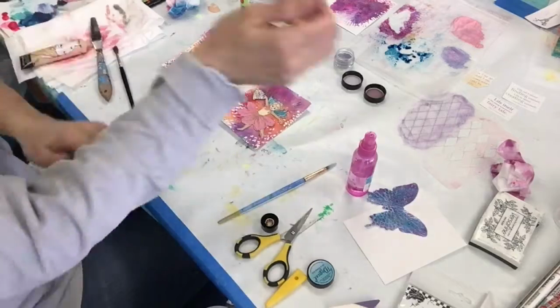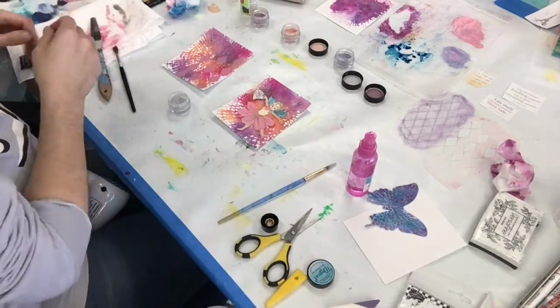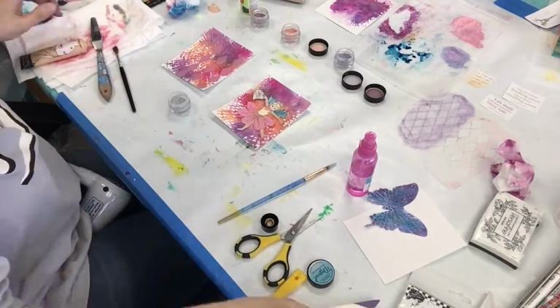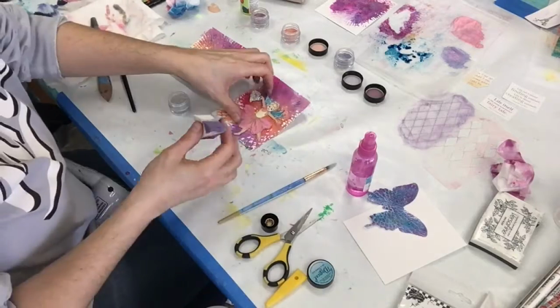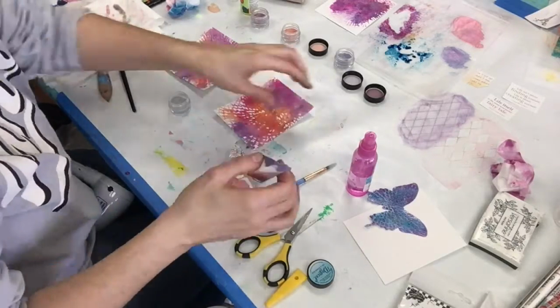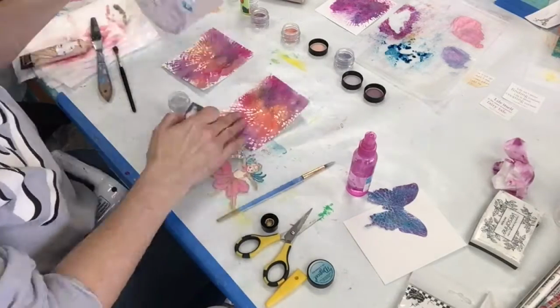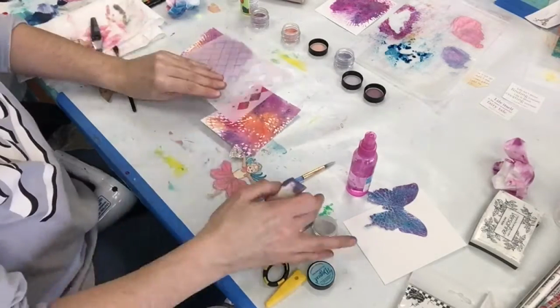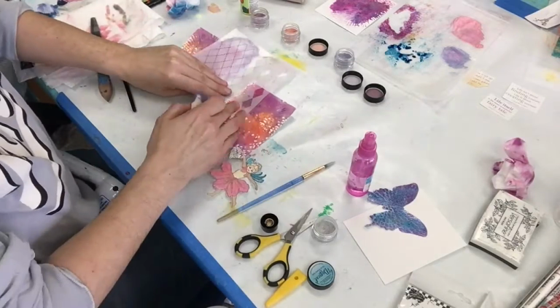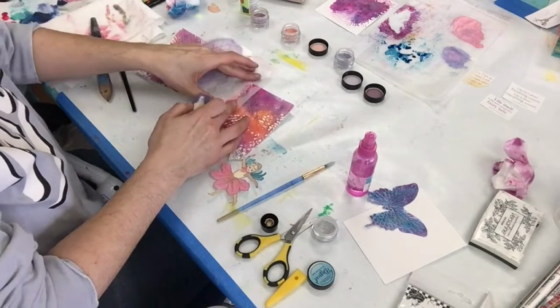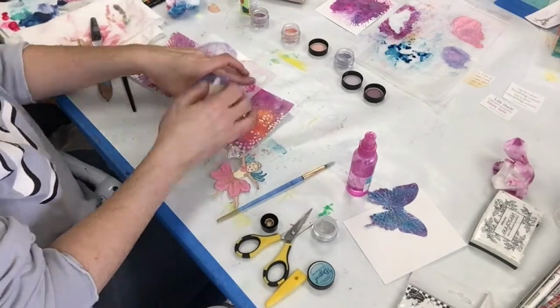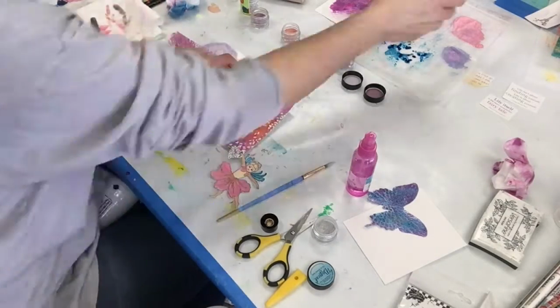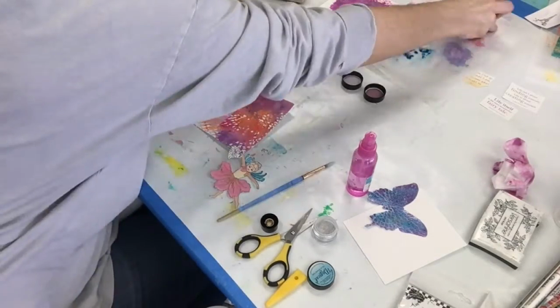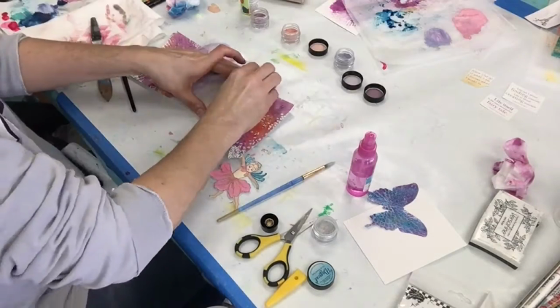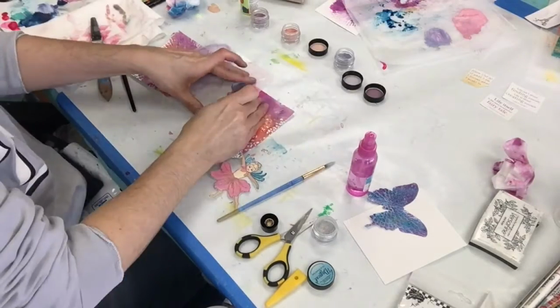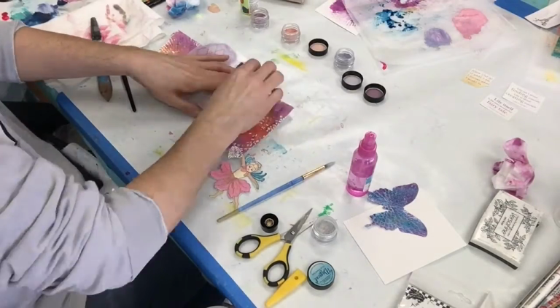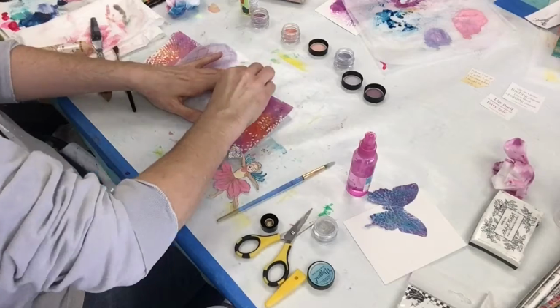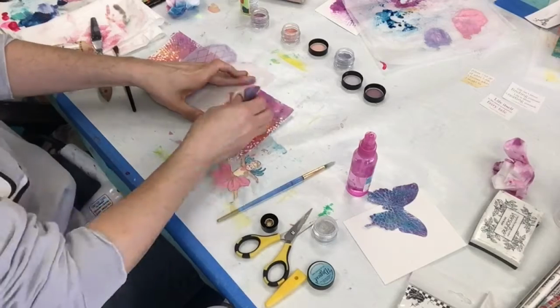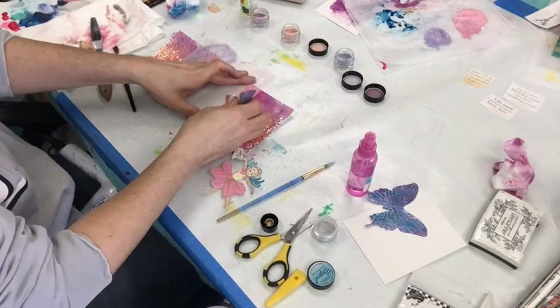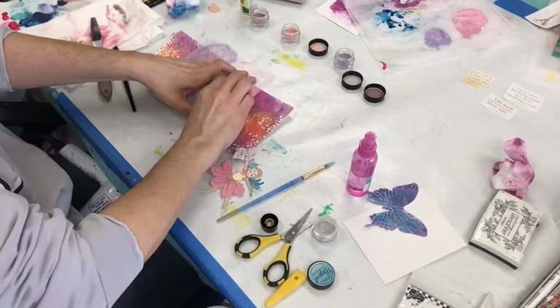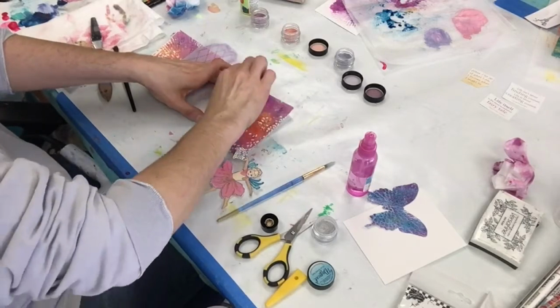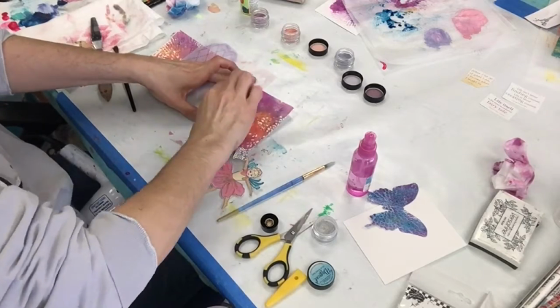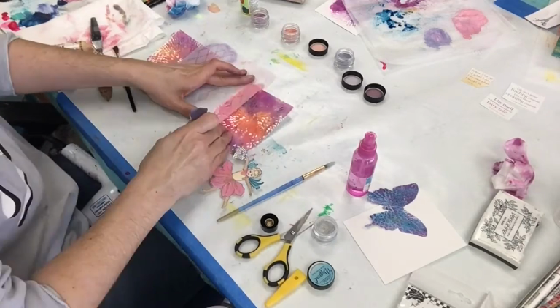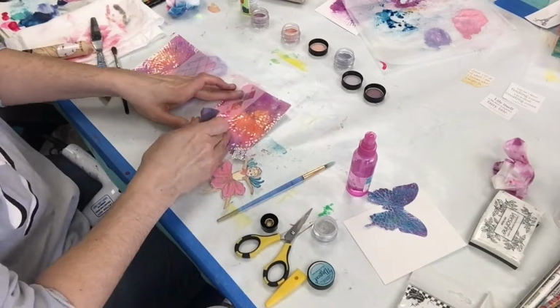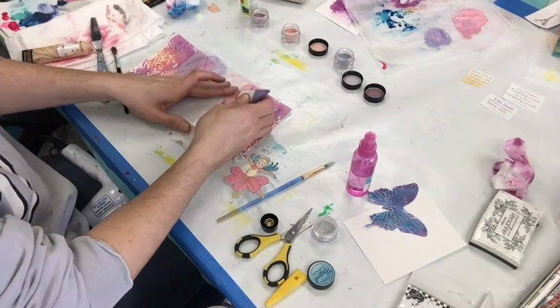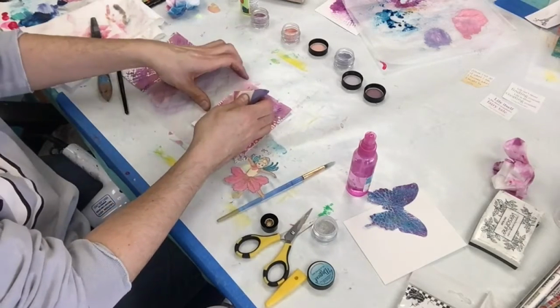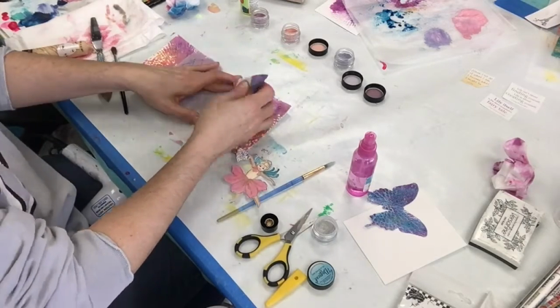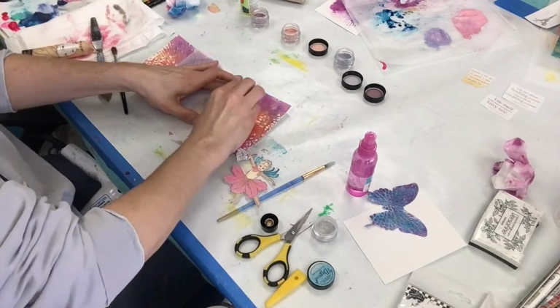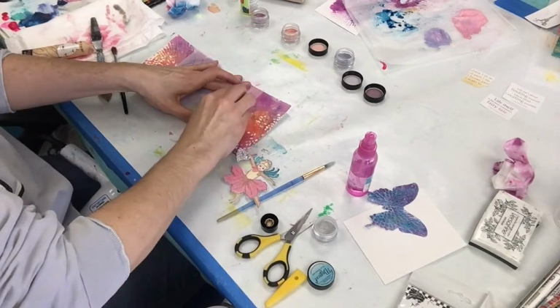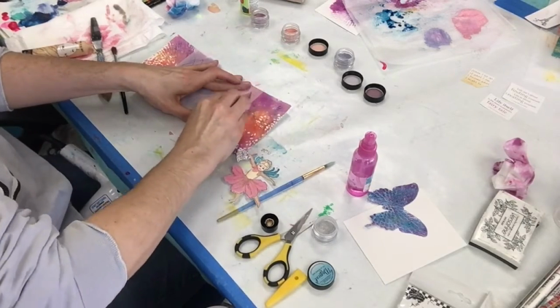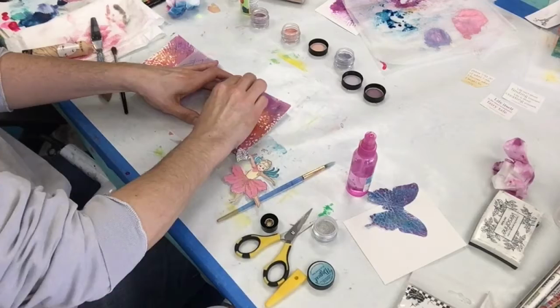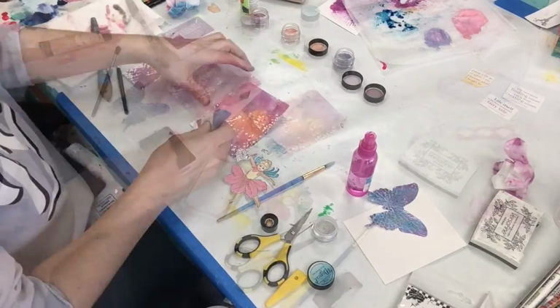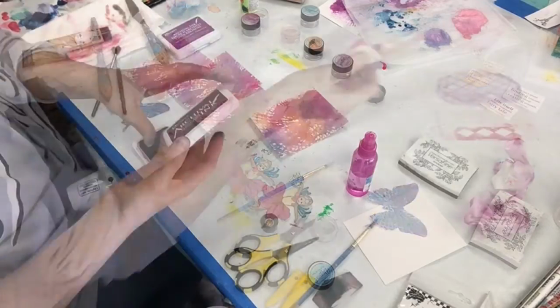I really like the magicals even mixed with the paint, because they give a much more translucent look even though I mixed it with the titanium white.